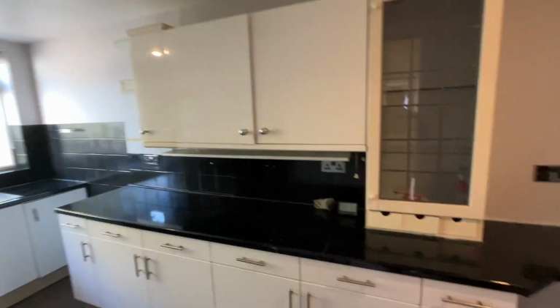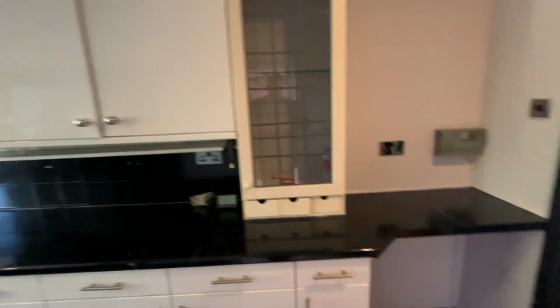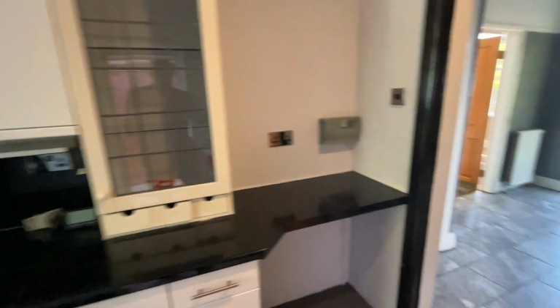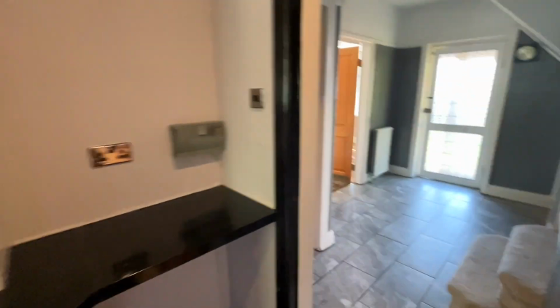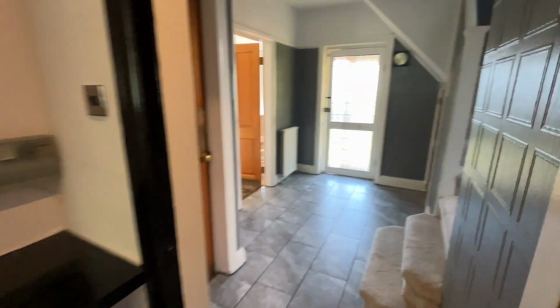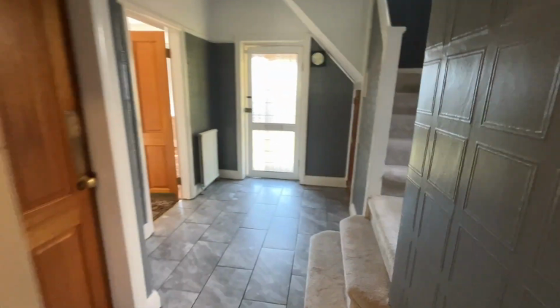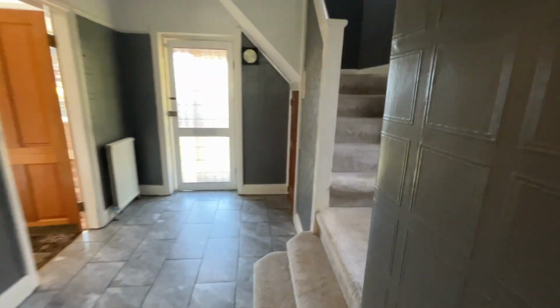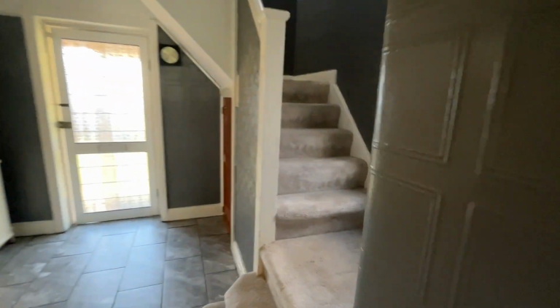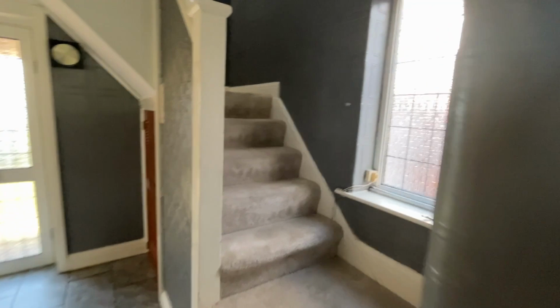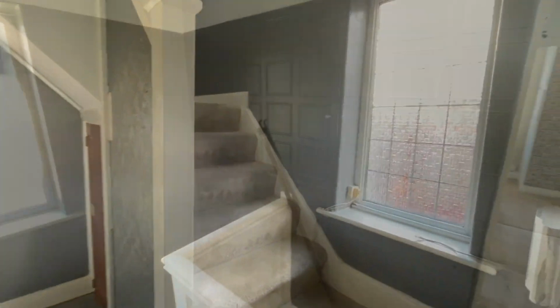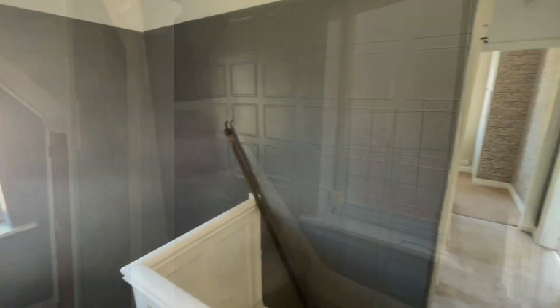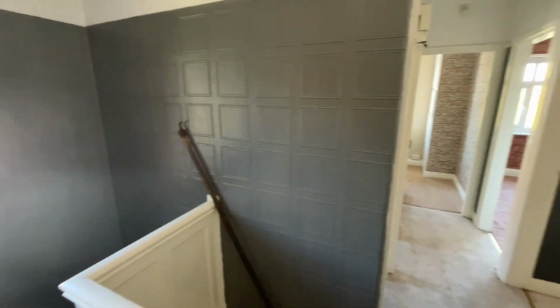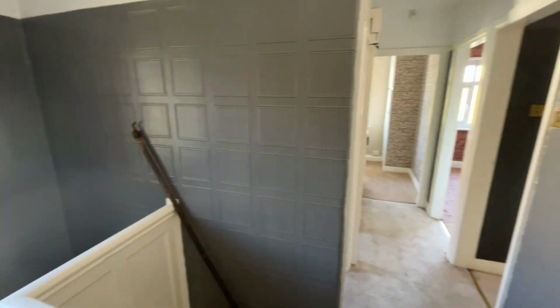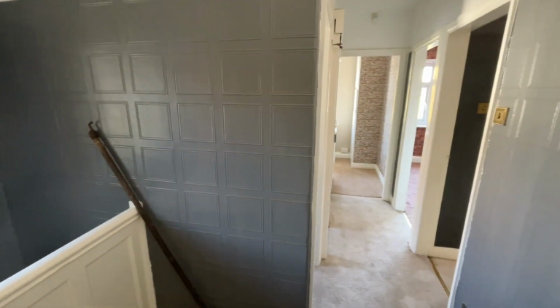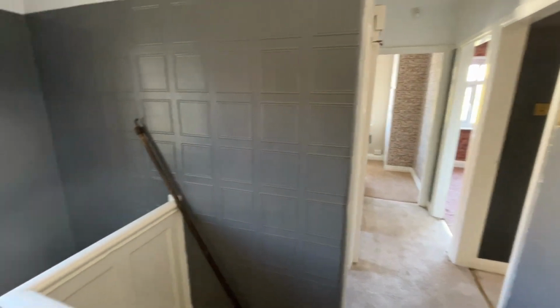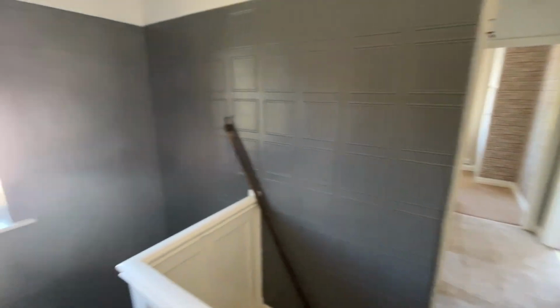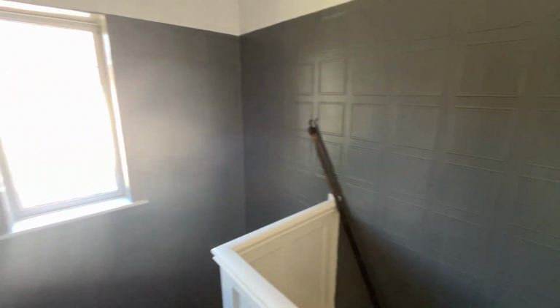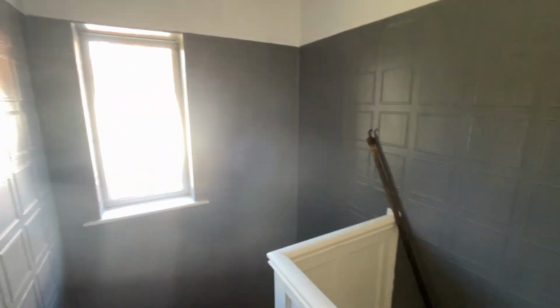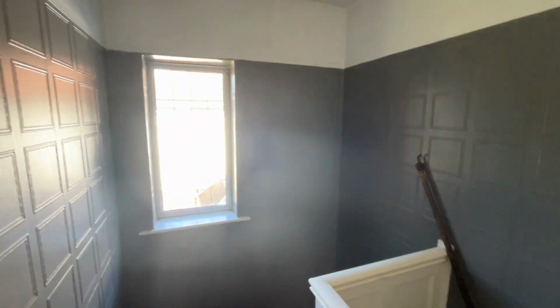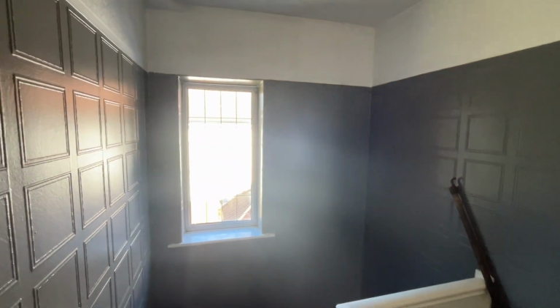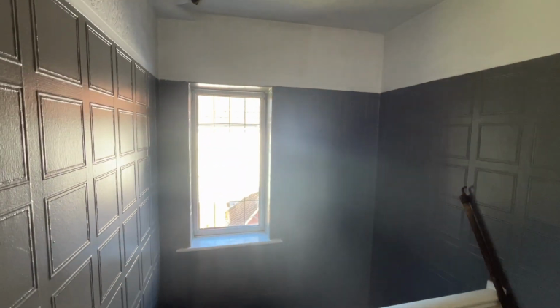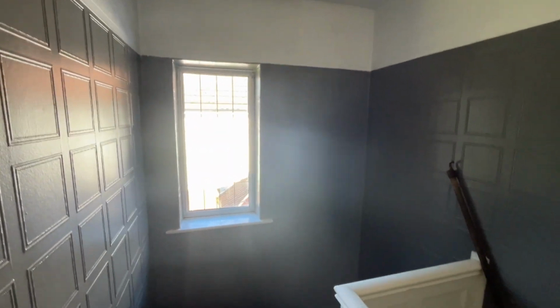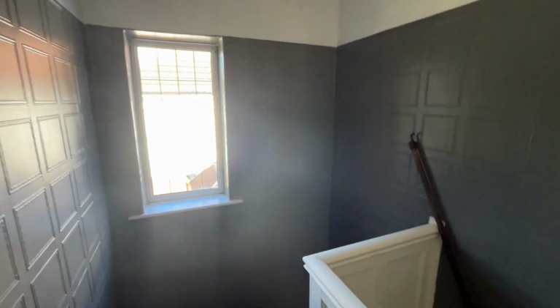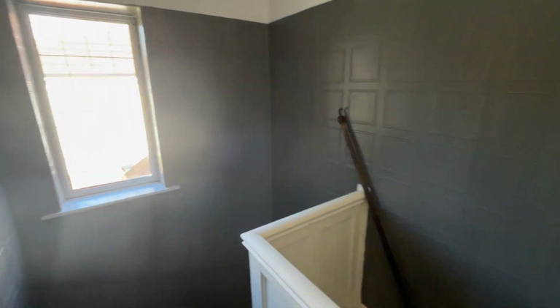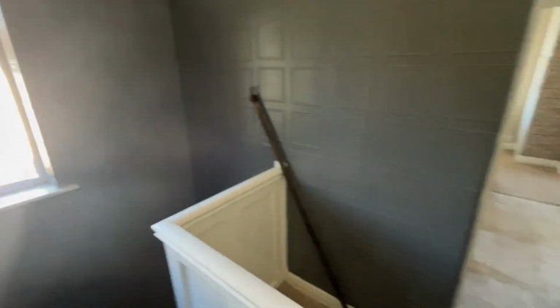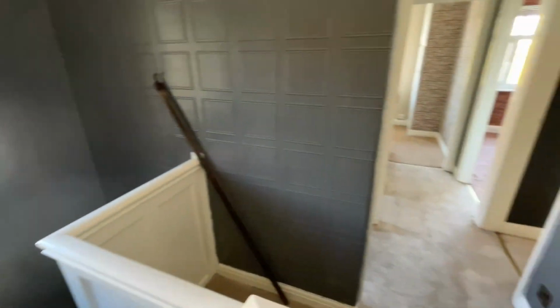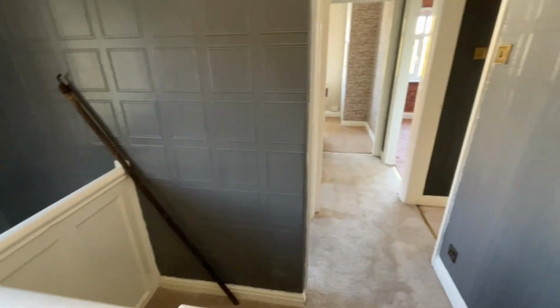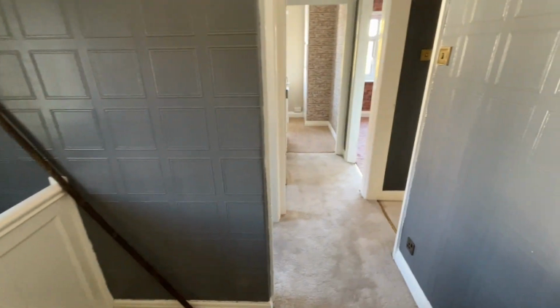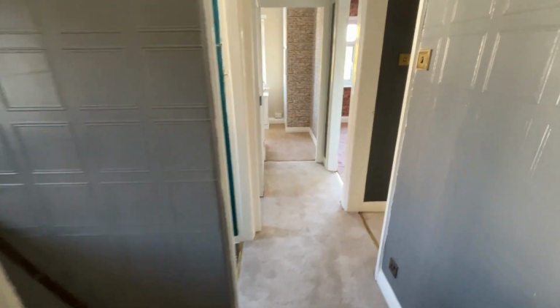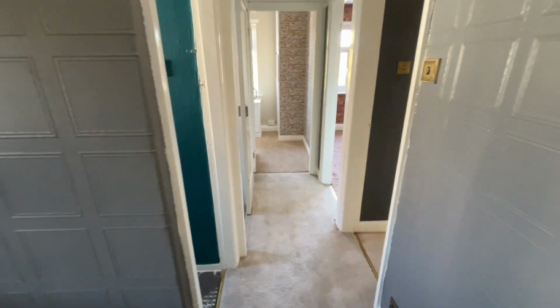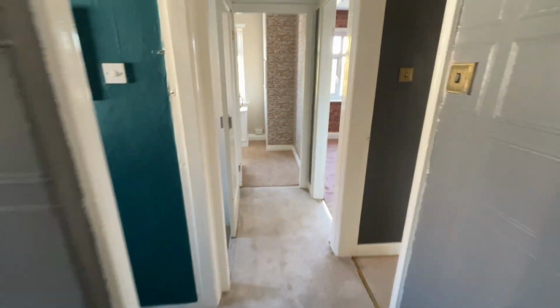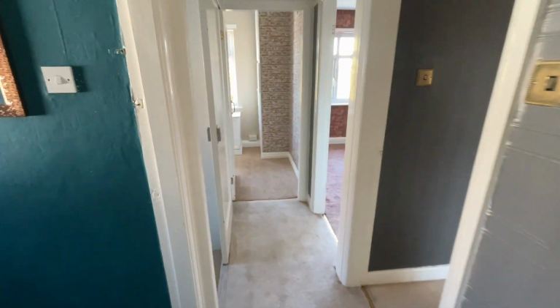So here we are on the first floor landing. We've got a double glazed window there which lets in plenty of light, and we have three good sized bedrooms here.